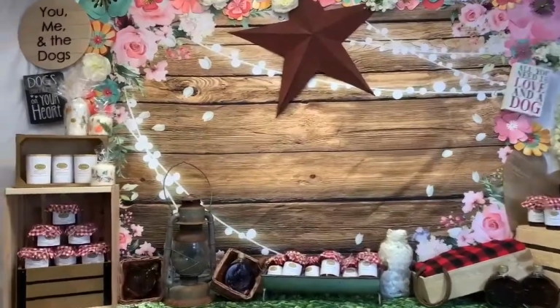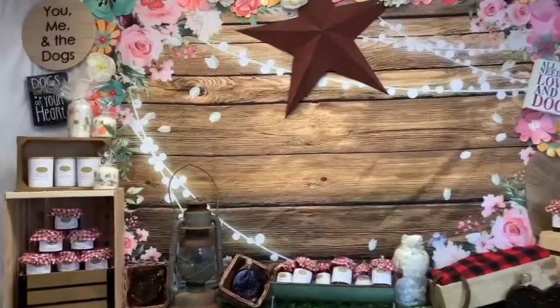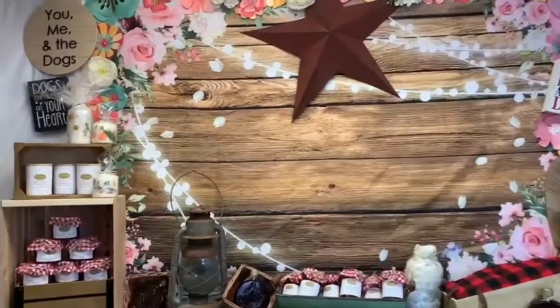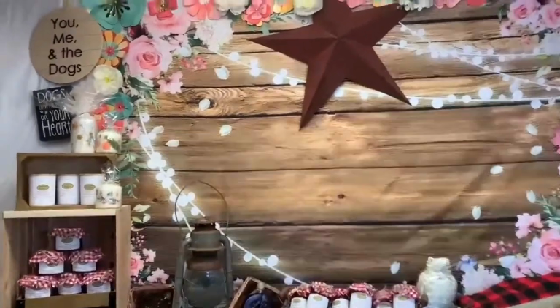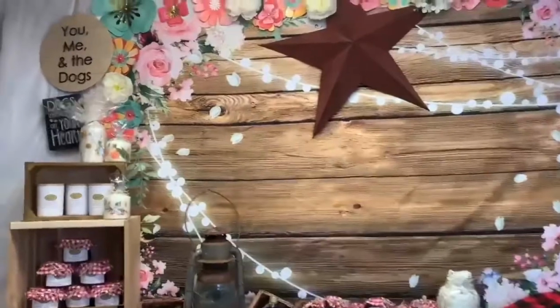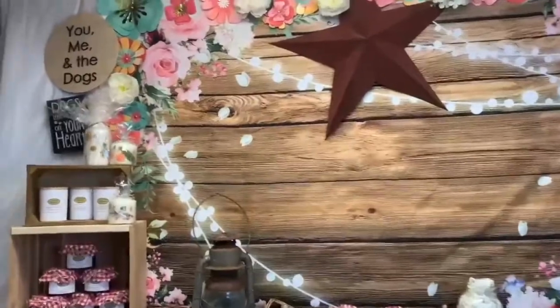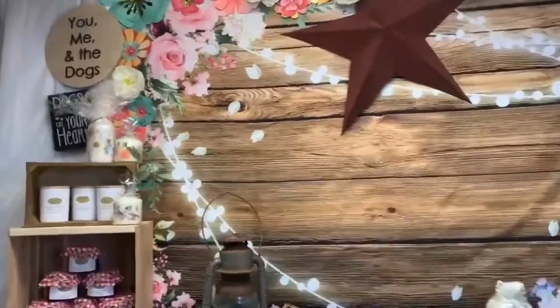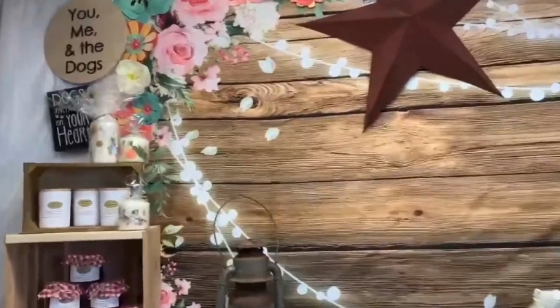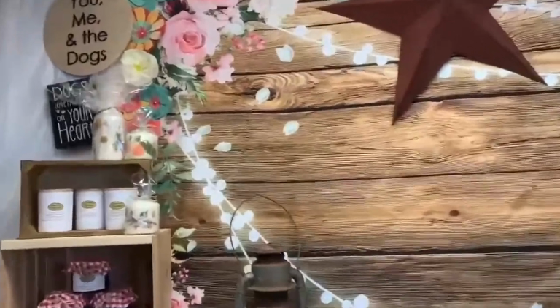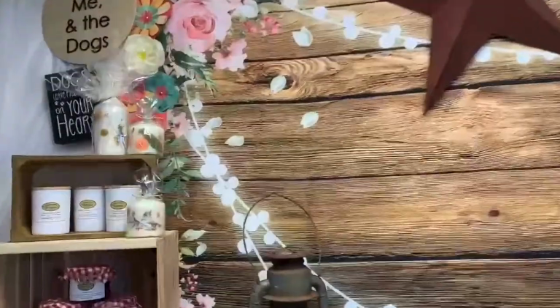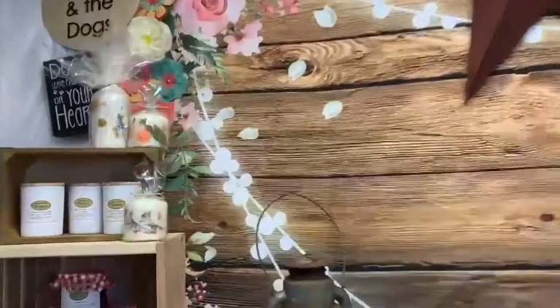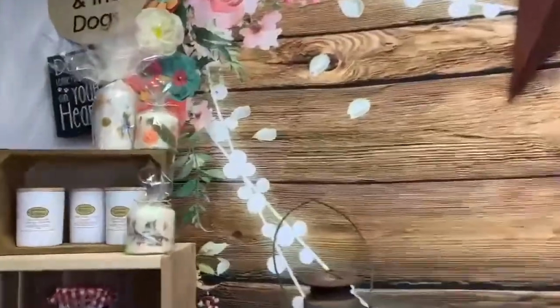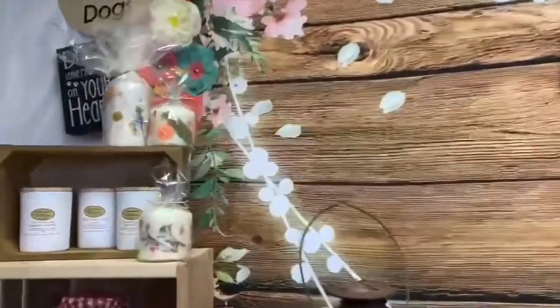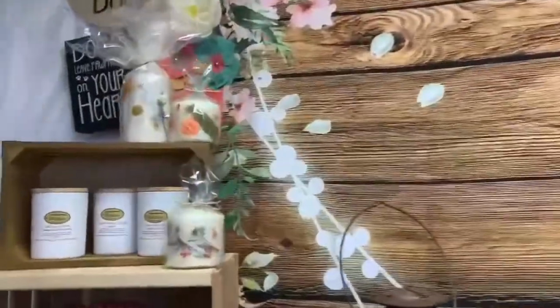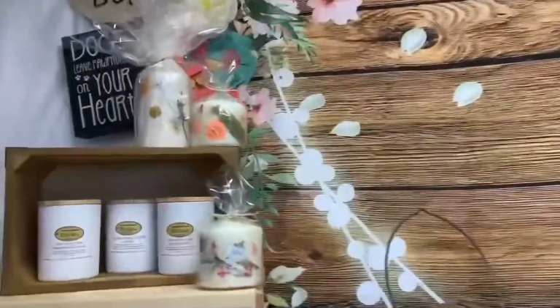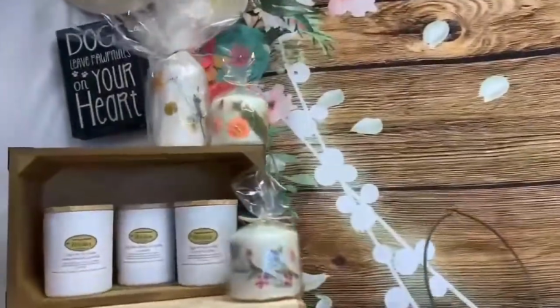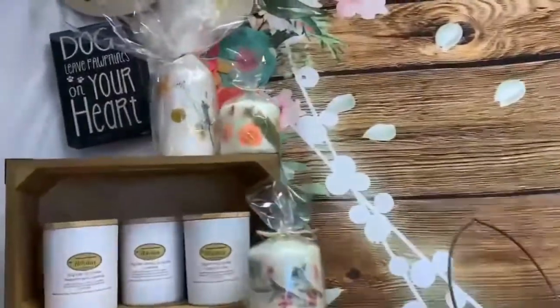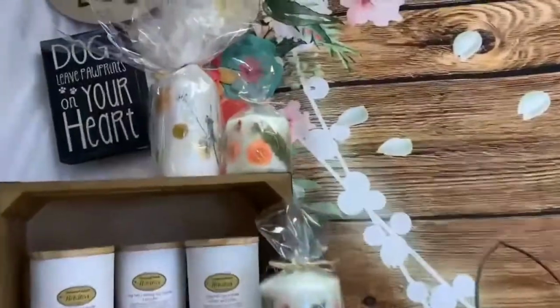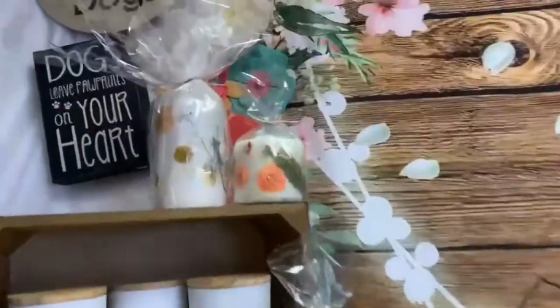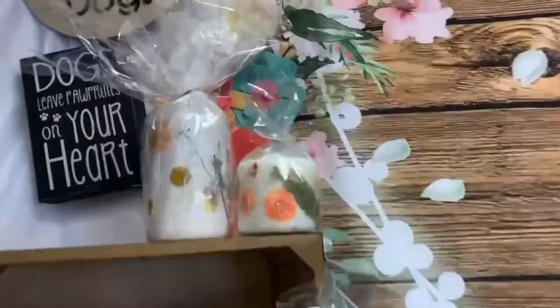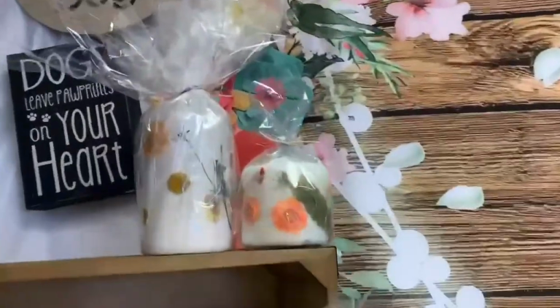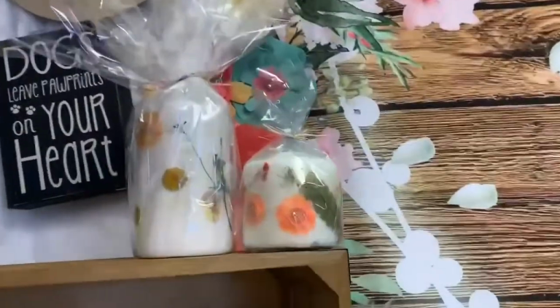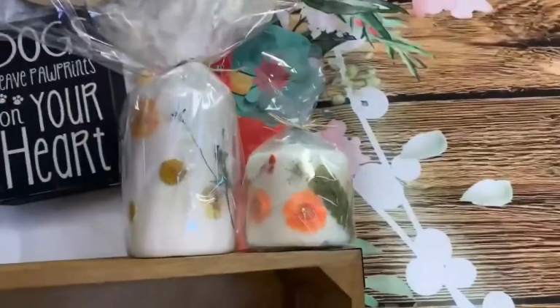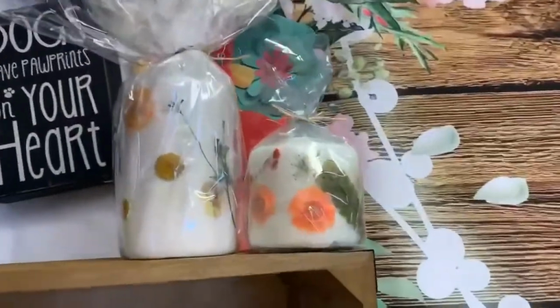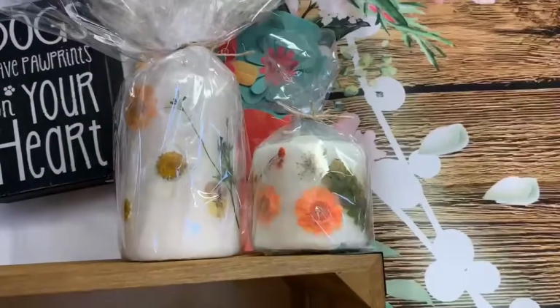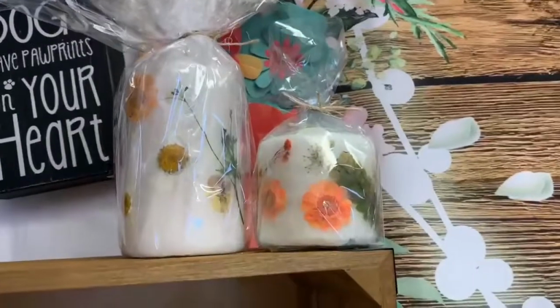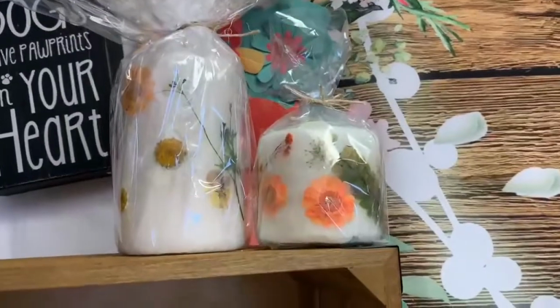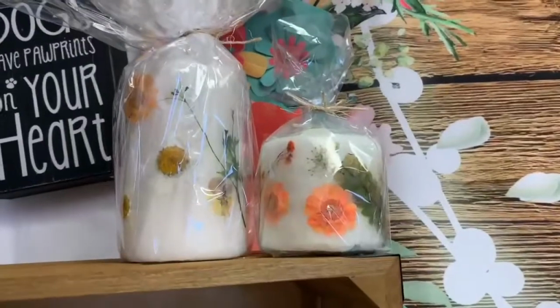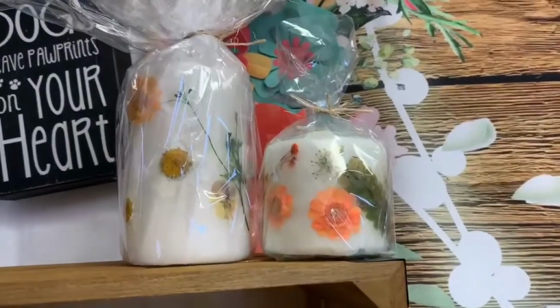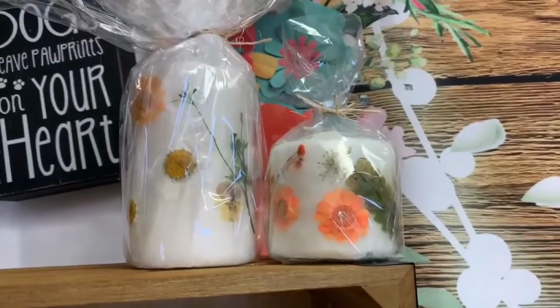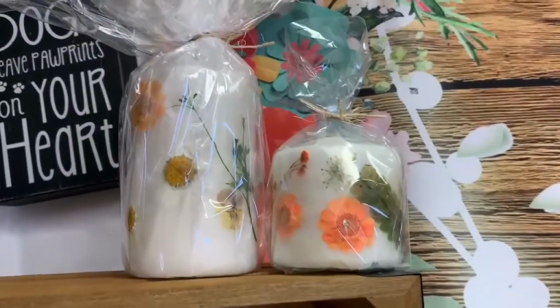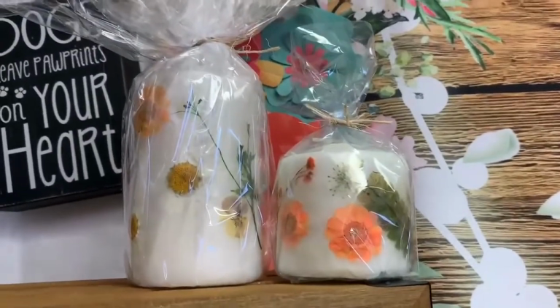First up is our floral pillar candles. Handmade at the ranch, they come in small and large and show a variety of floral patterns.